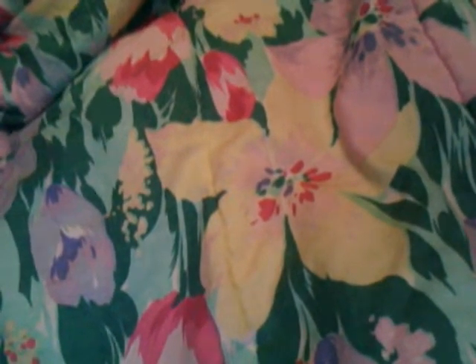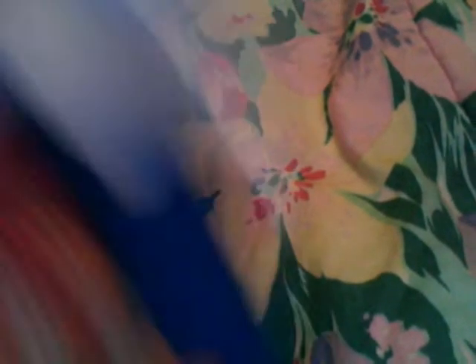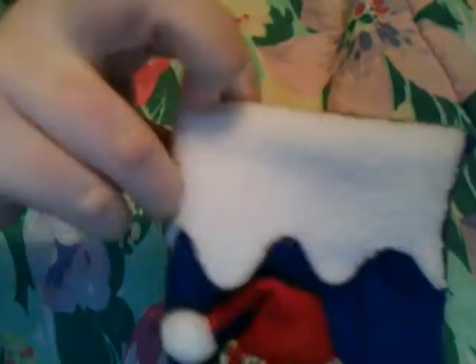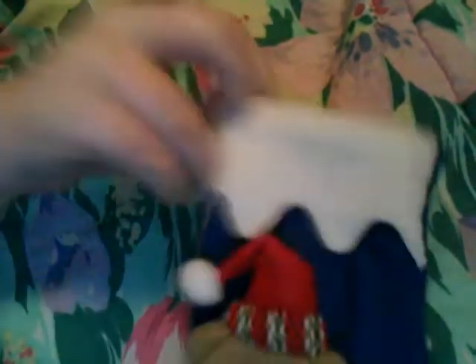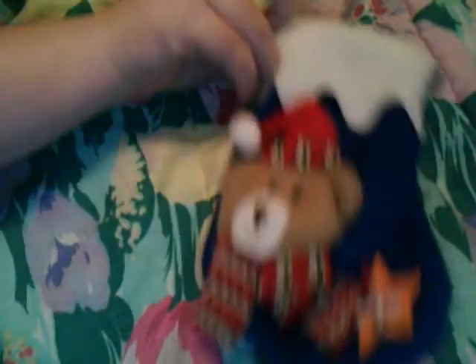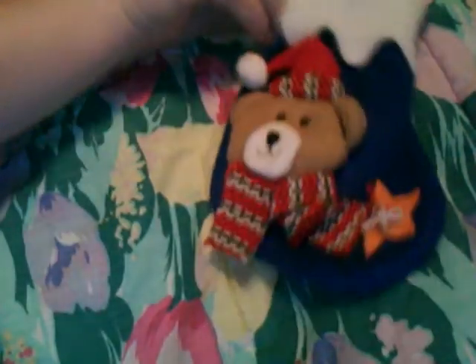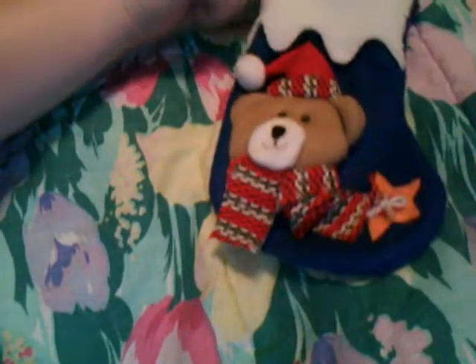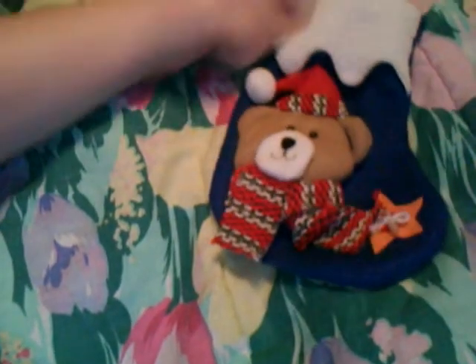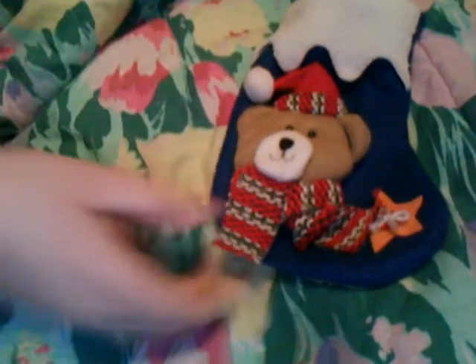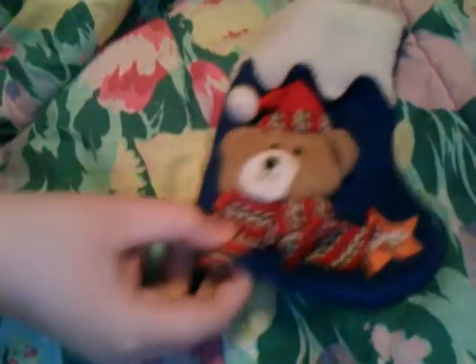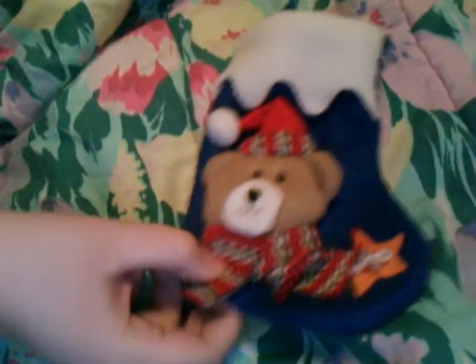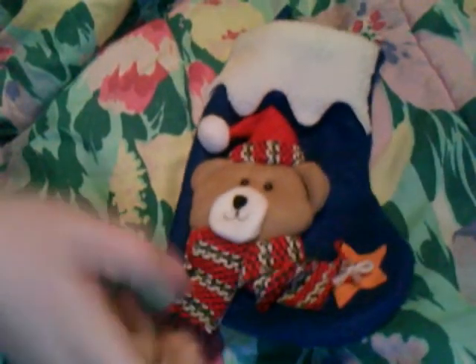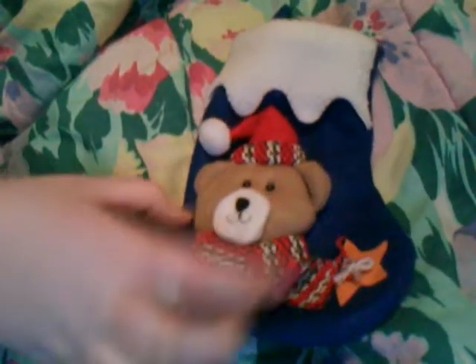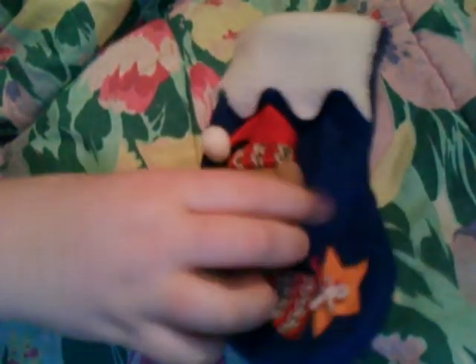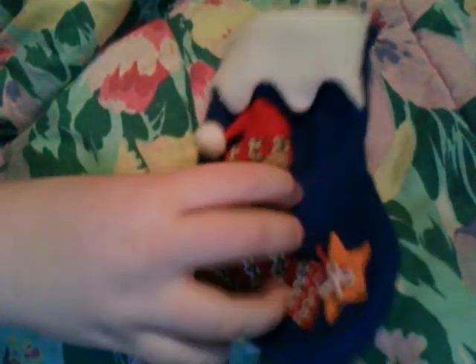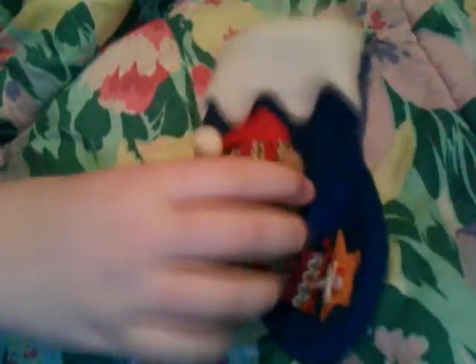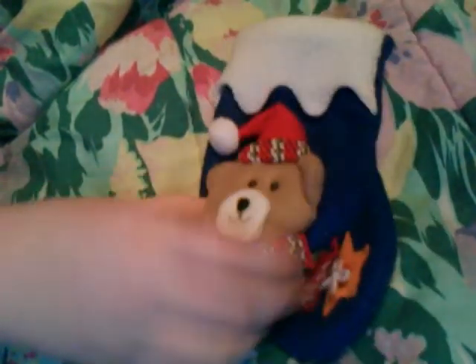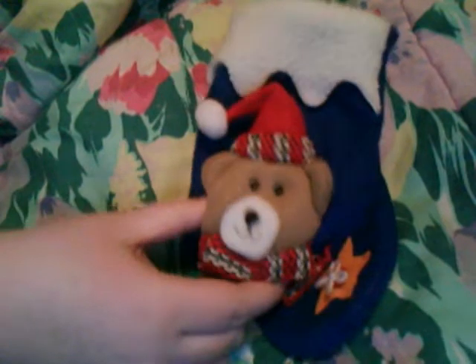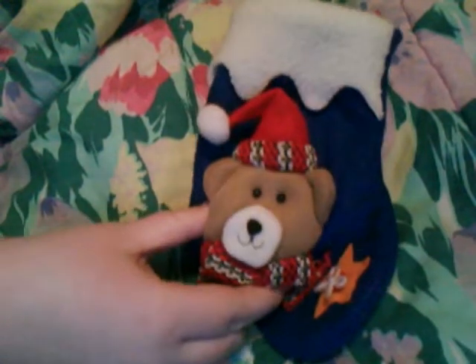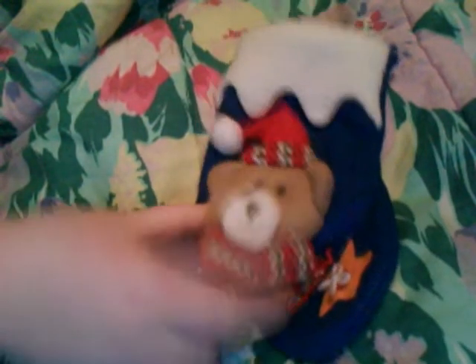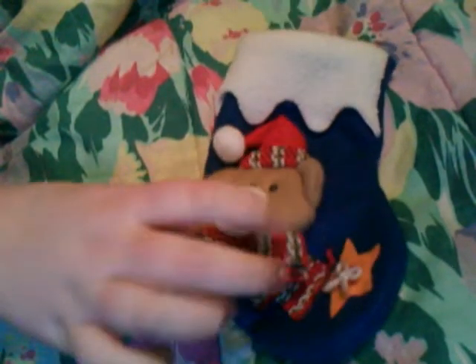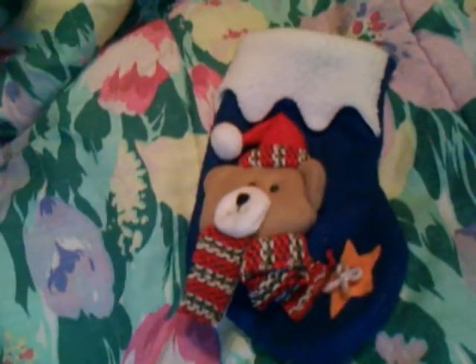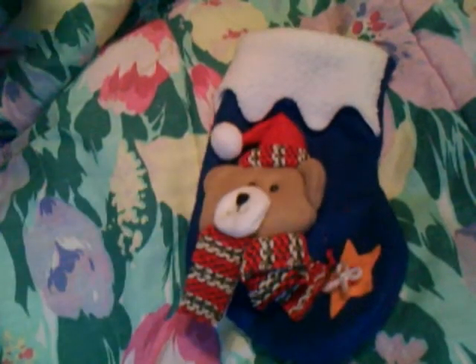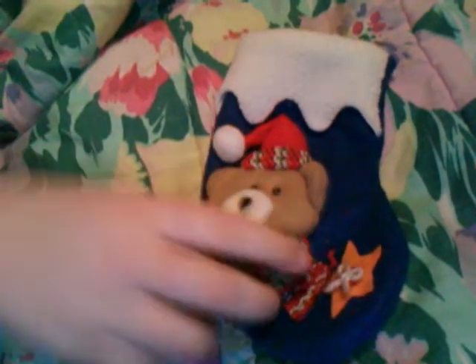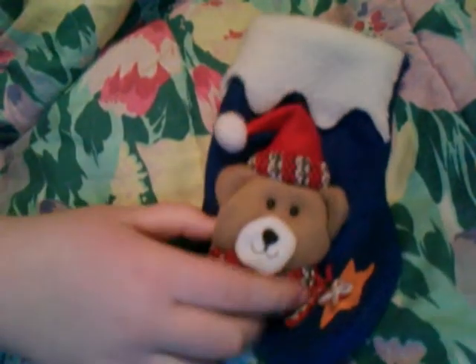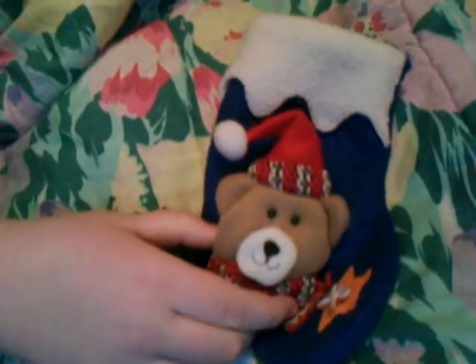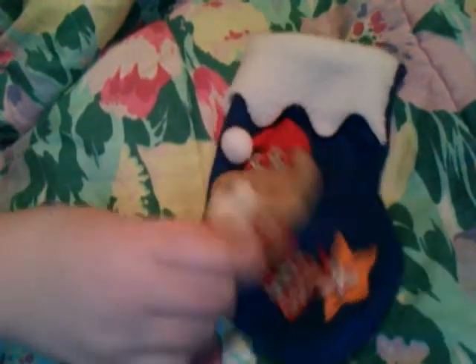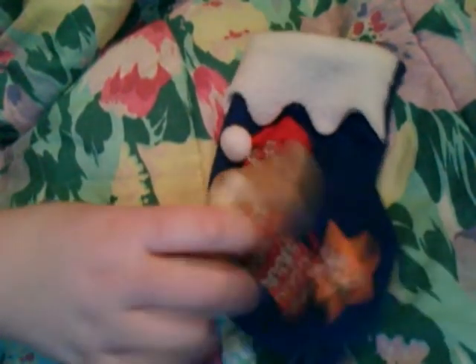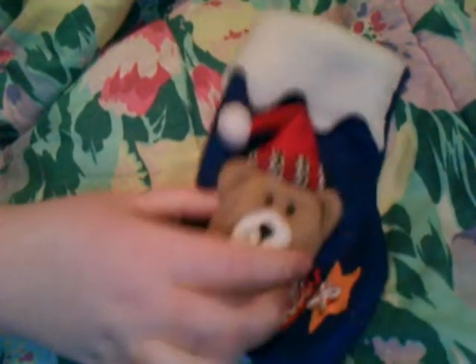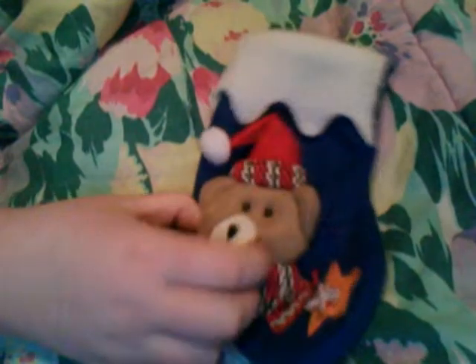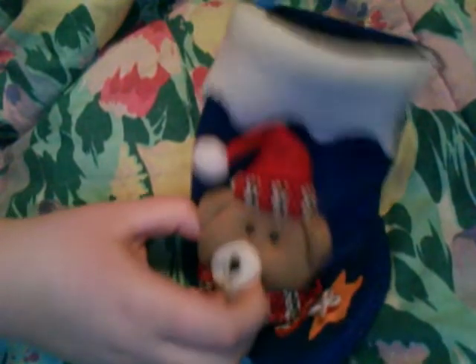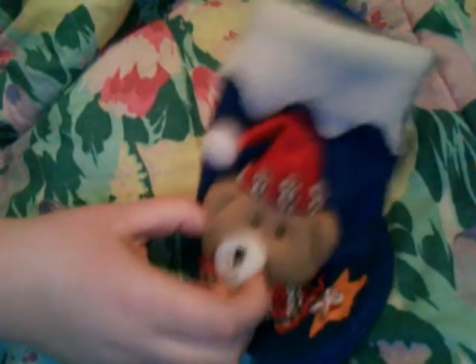First of all, I have this stocking that I got at Dollarama. I thought it was cute because it's really small. Well, it's supposed to be a bear, but it kind of looks like a hamster, you know what I mean?